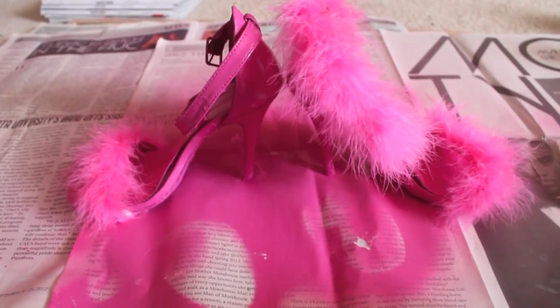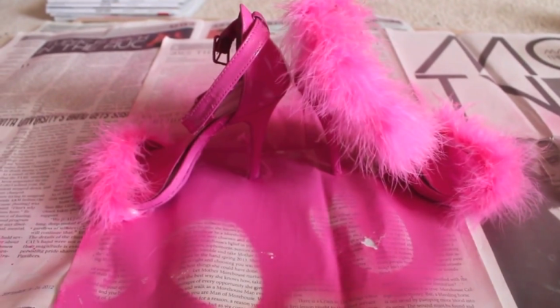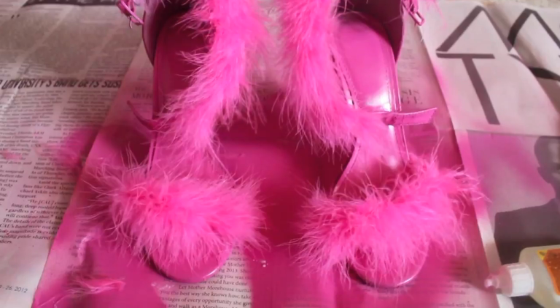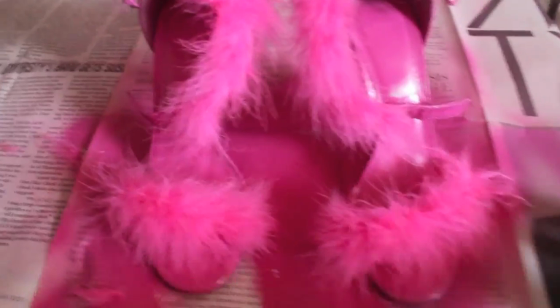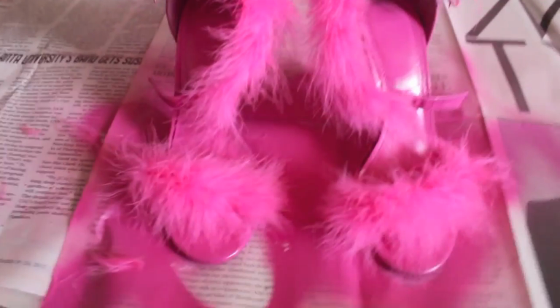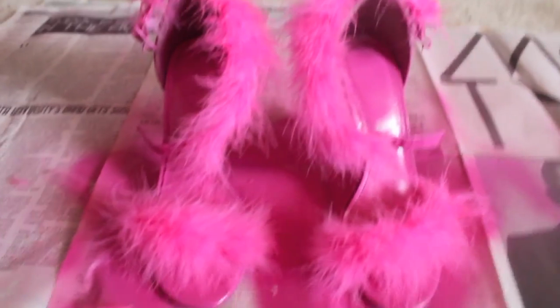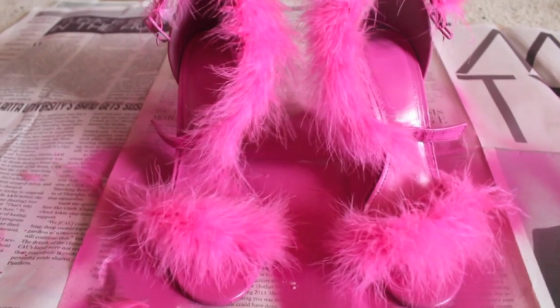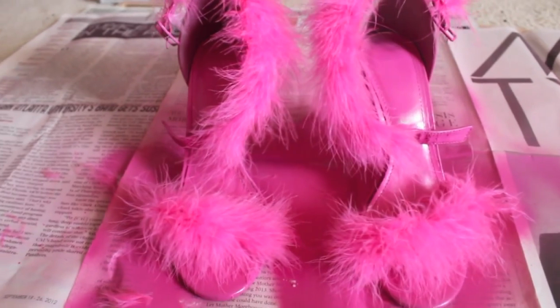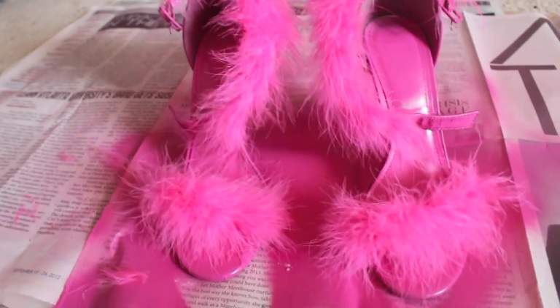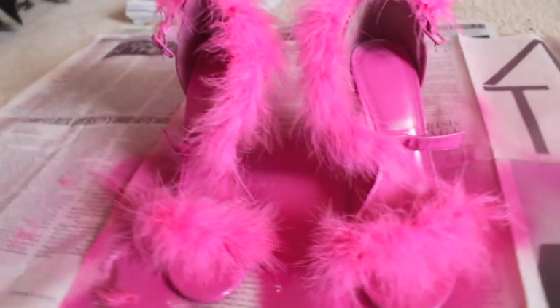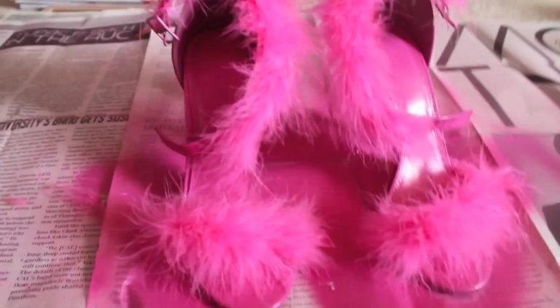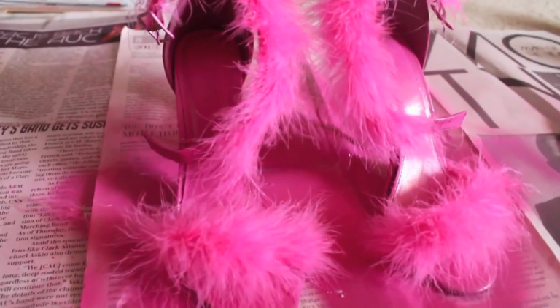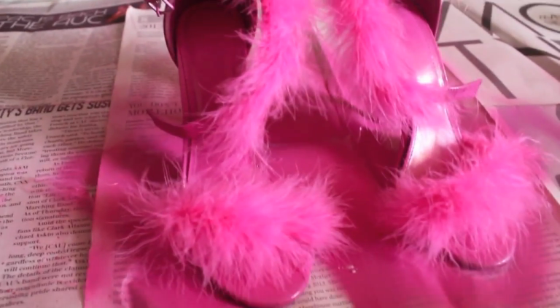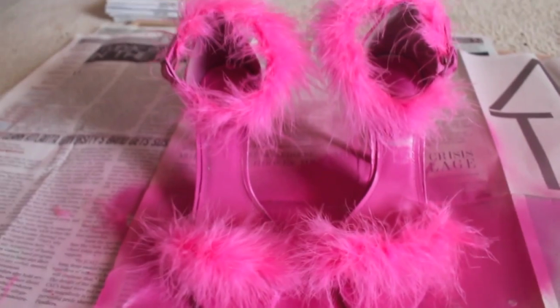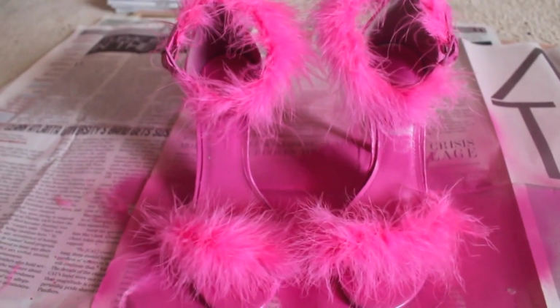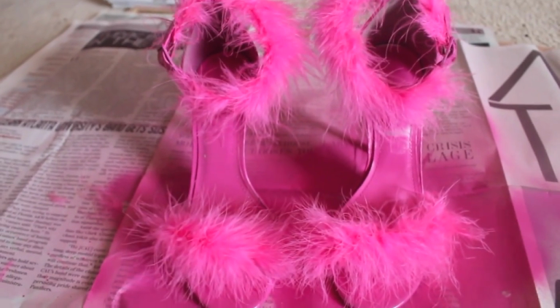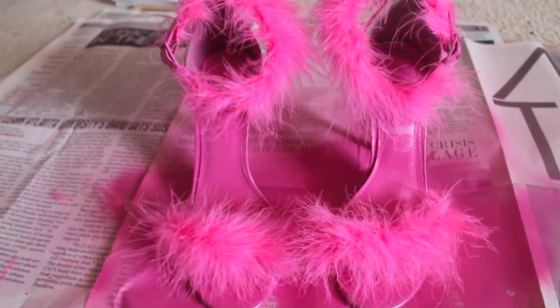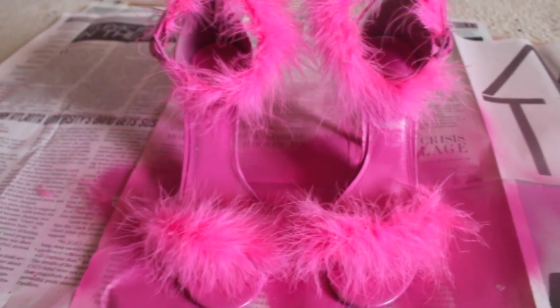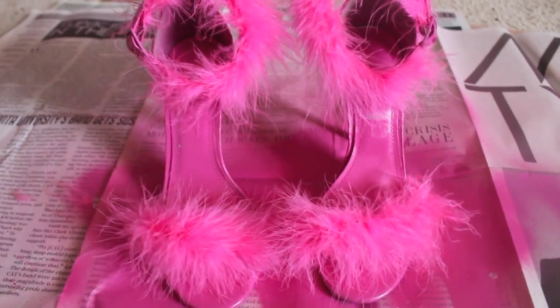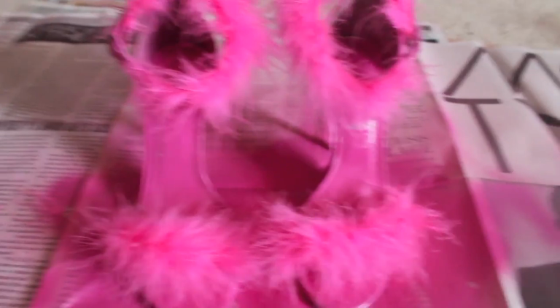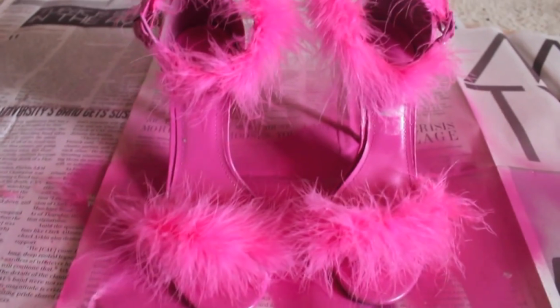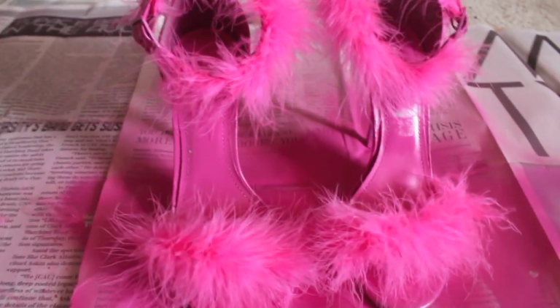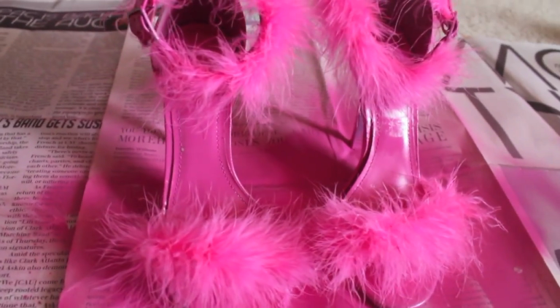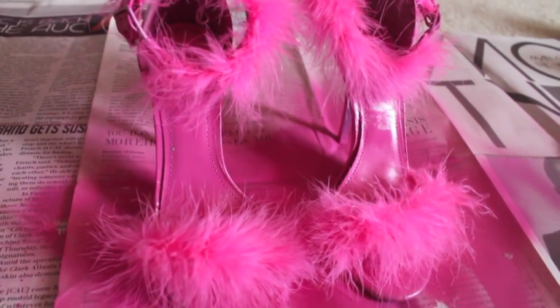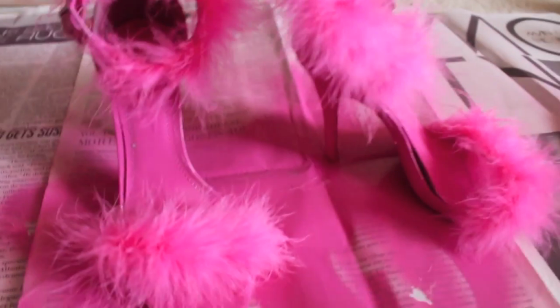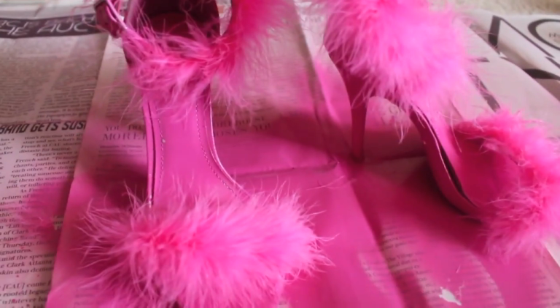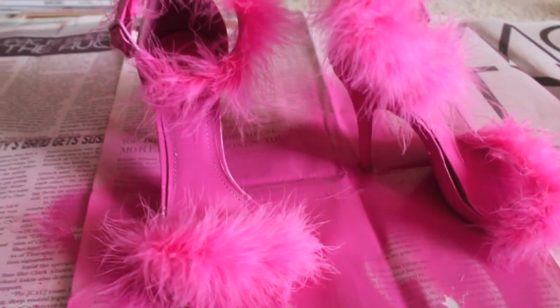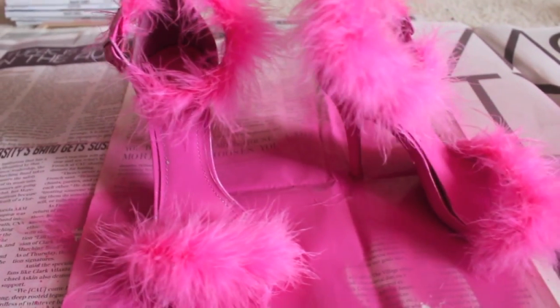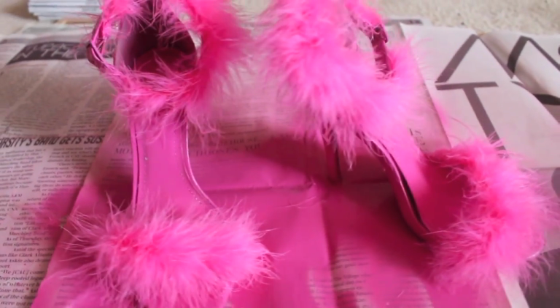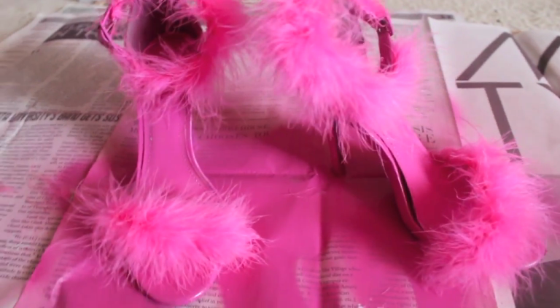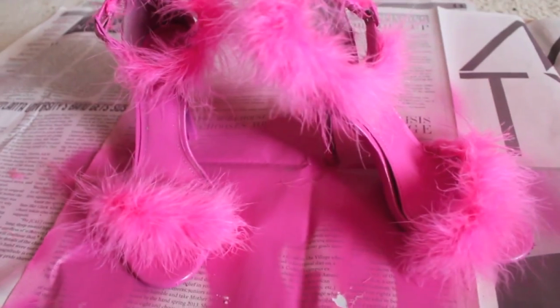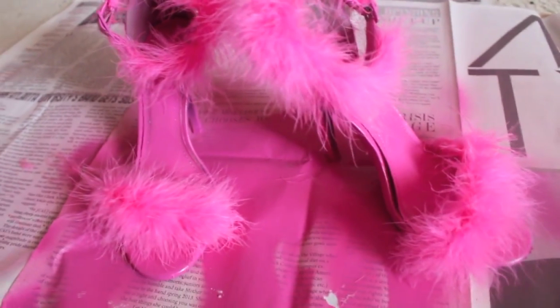I did it for one shoe and then the other, and that's really it. I really love these heels — I wore them for my birthday, you can check out that video, it's called Like Woe. These shoes are just so fun and cute; you can wear them with some jeans or wear them out with your friends.